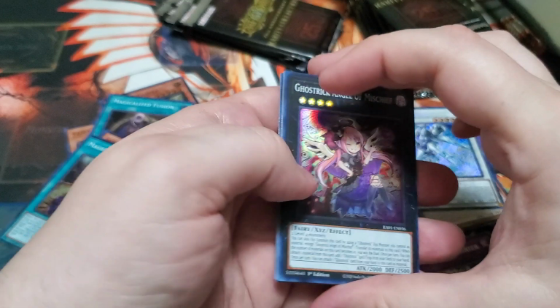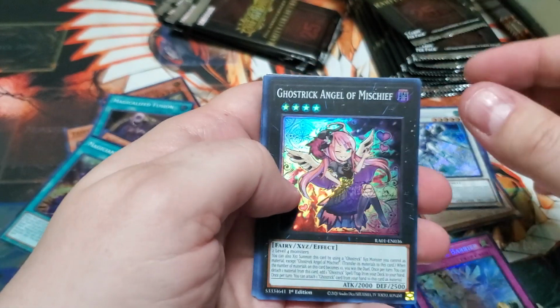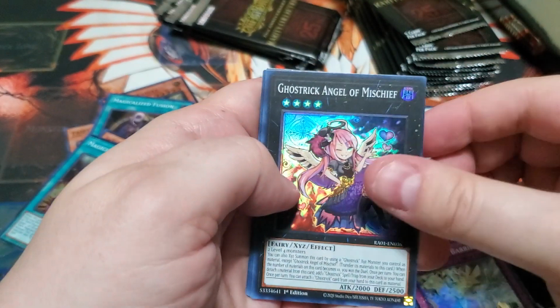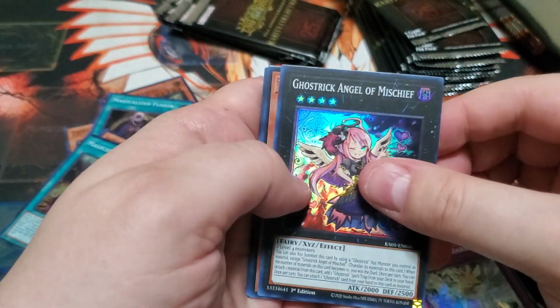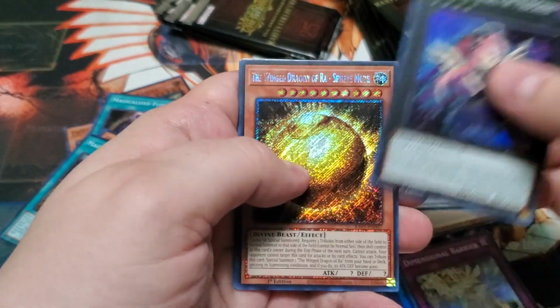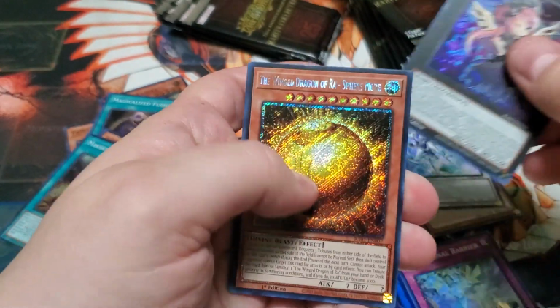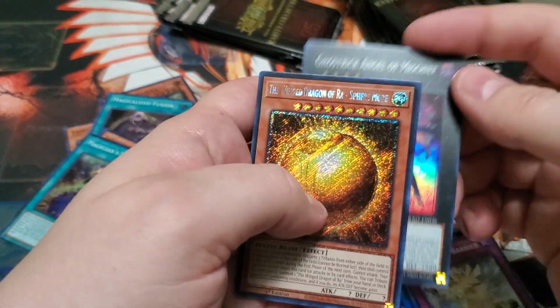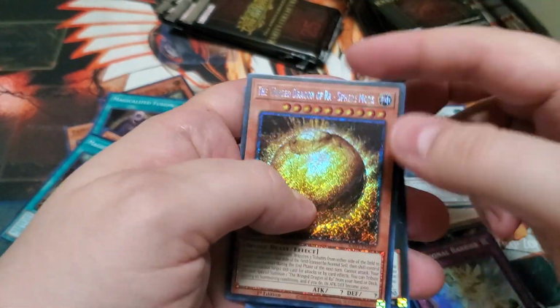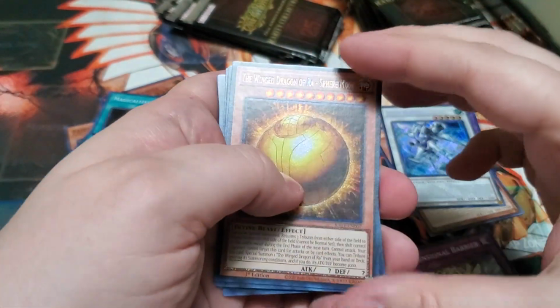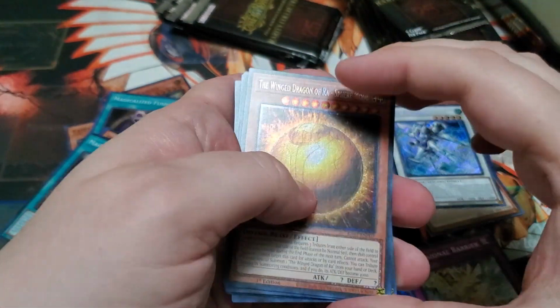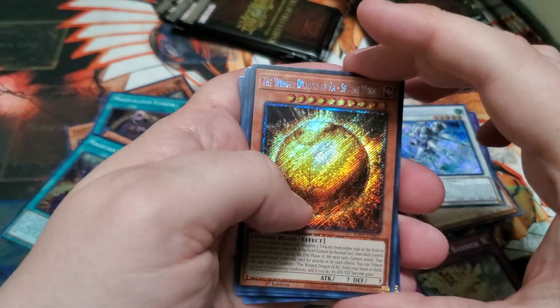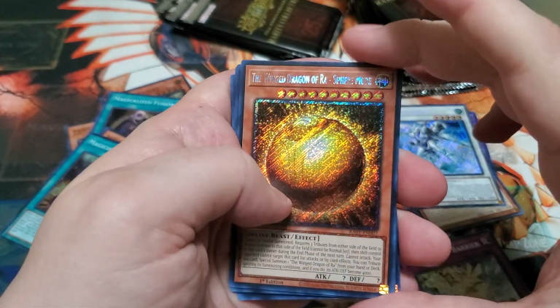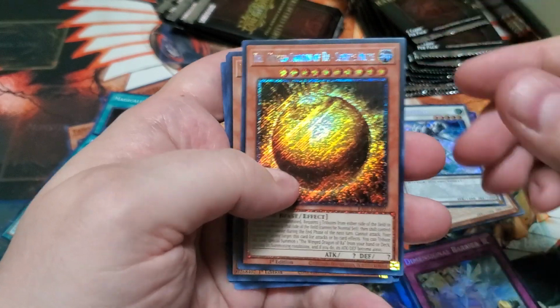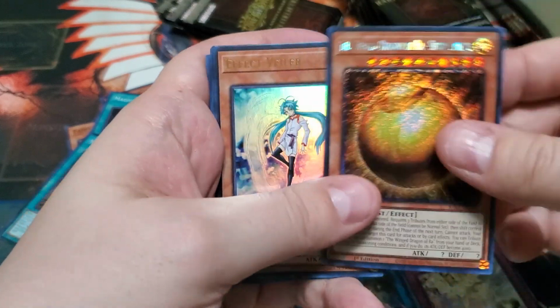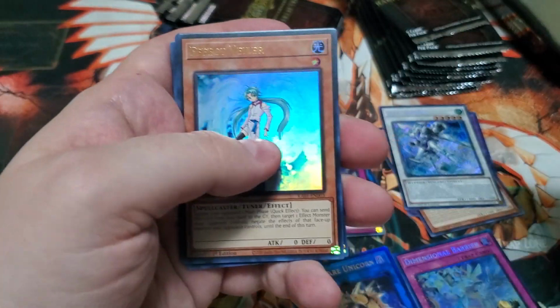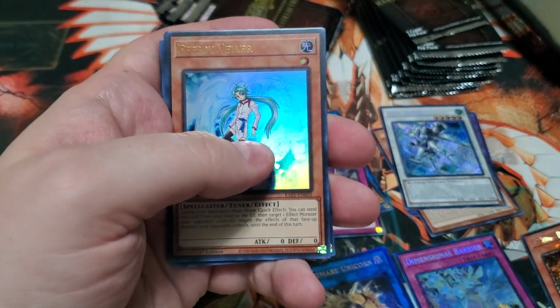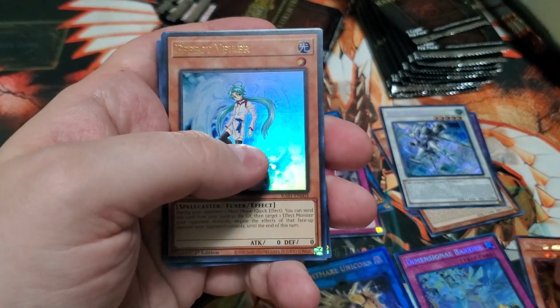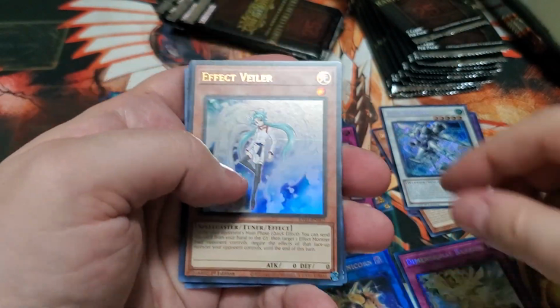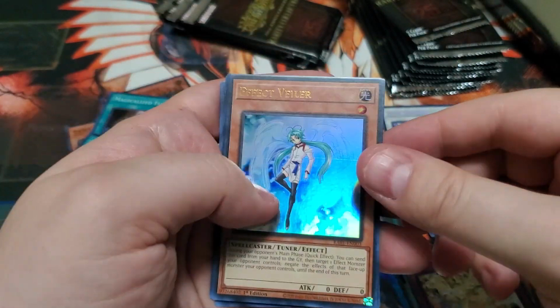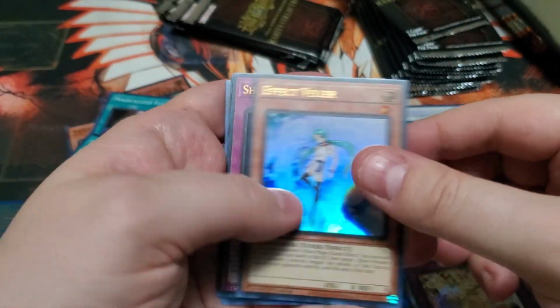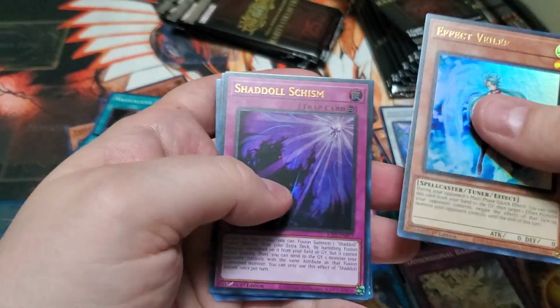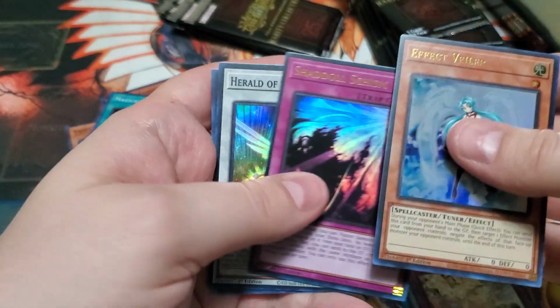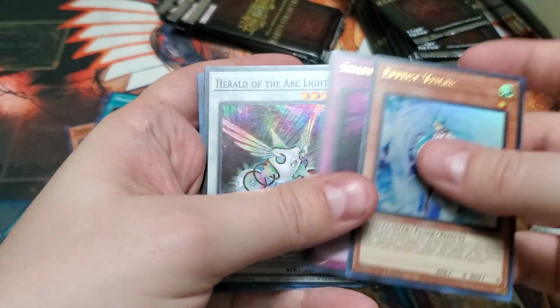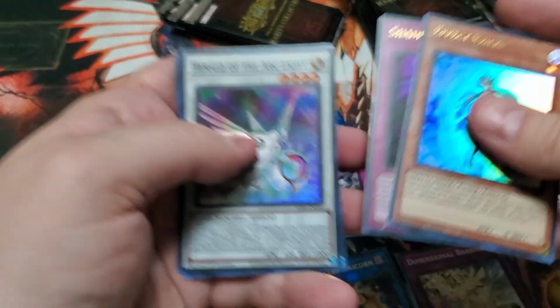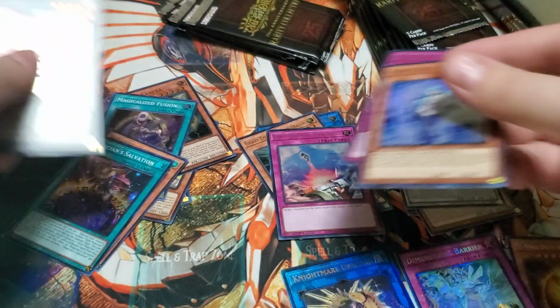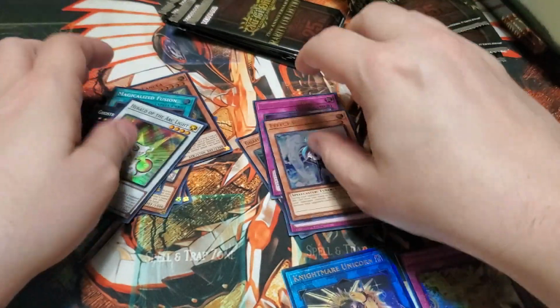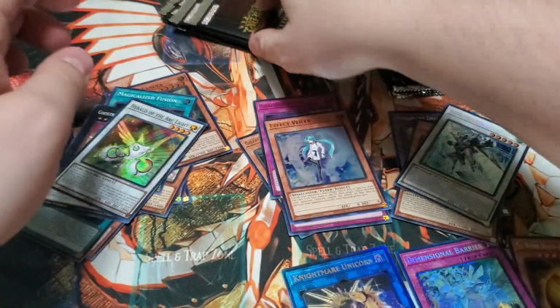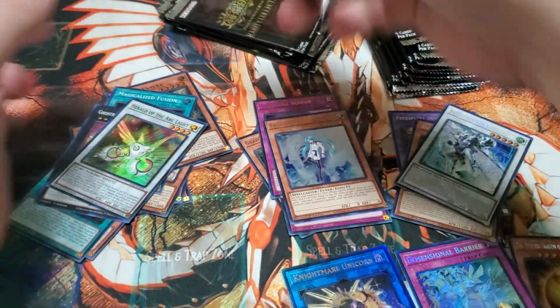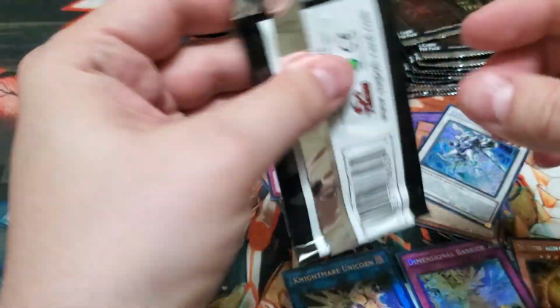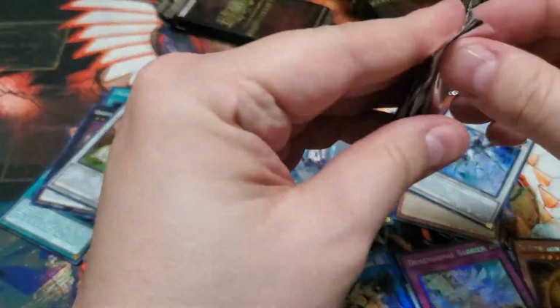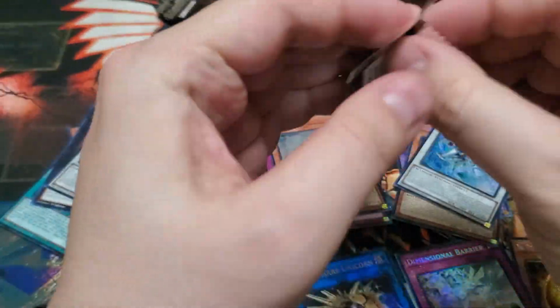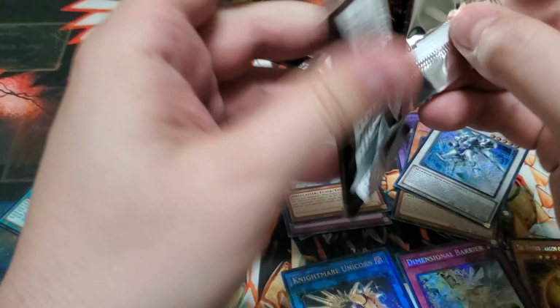All right — Ghost Trigate Mischief, Platinum Secret Rare, Ring Dragon or Bra Sphere Mode, Effect Veiler, Shadal Schism, and Herald of Archbite.